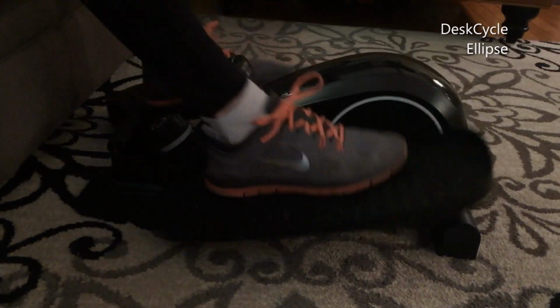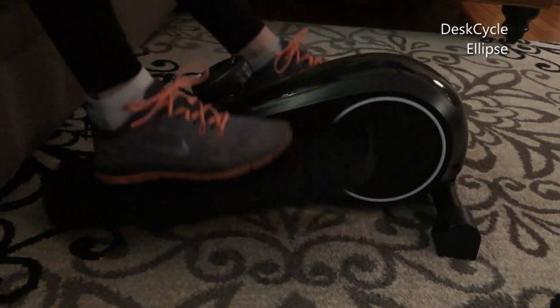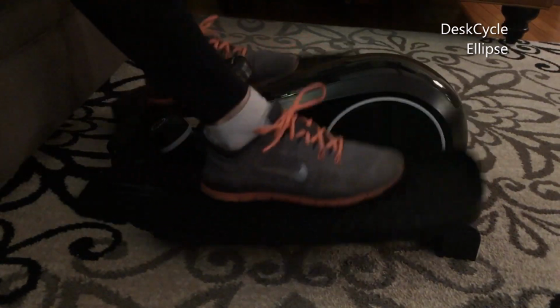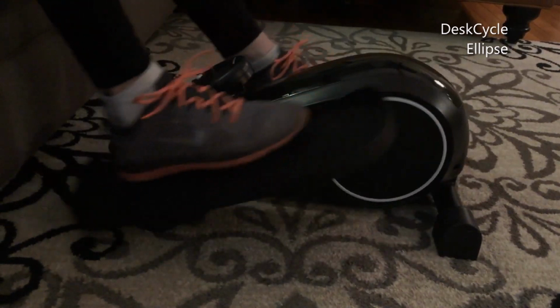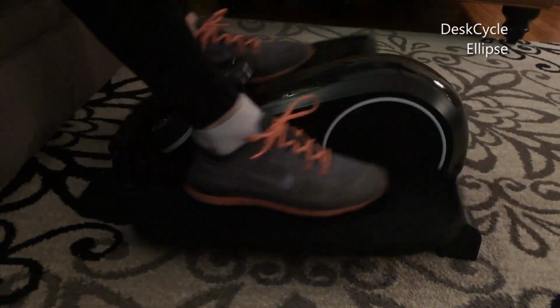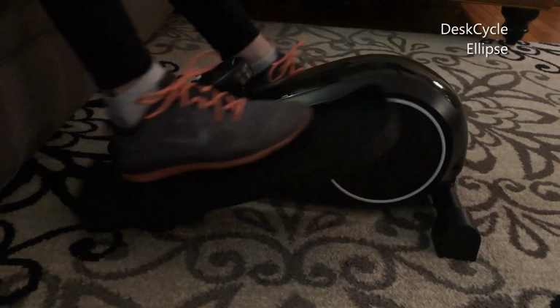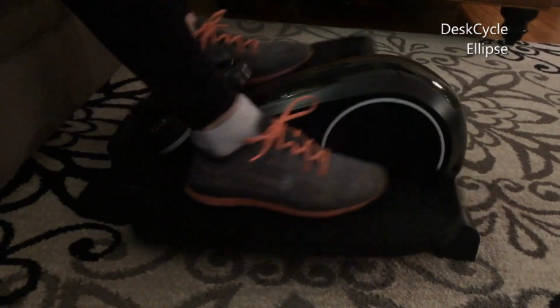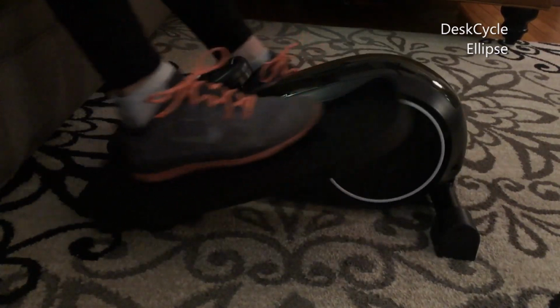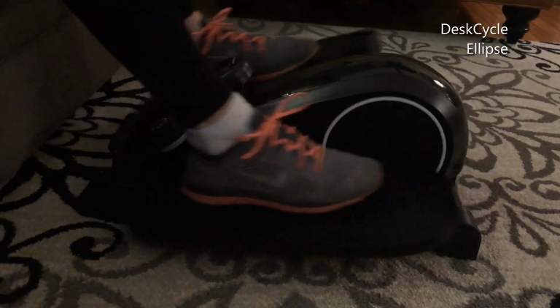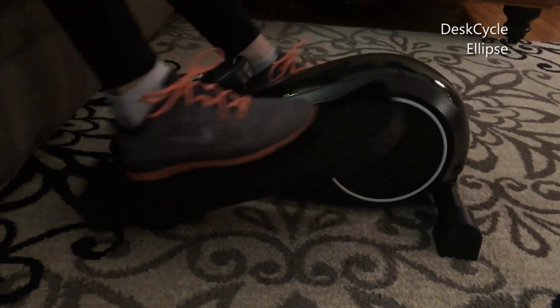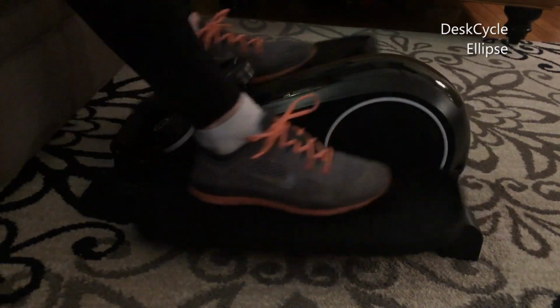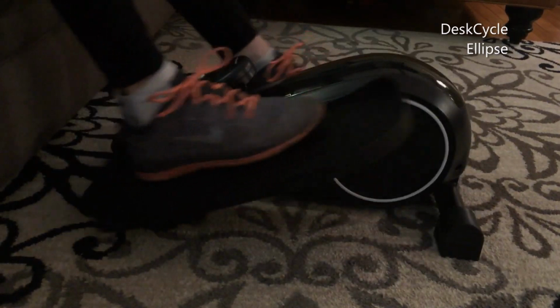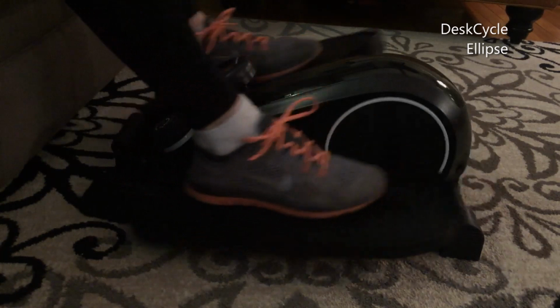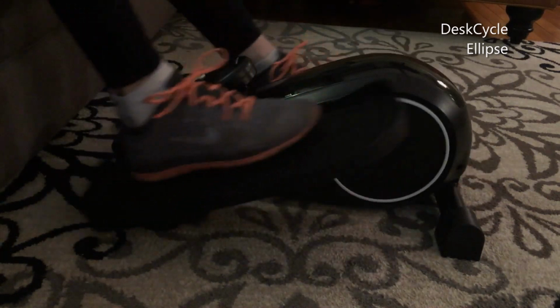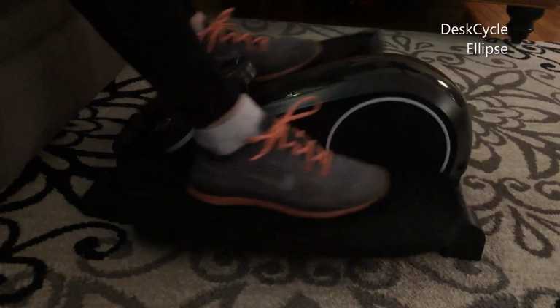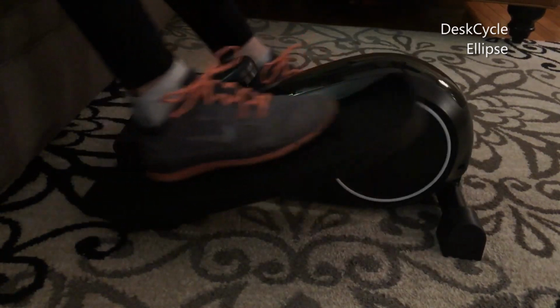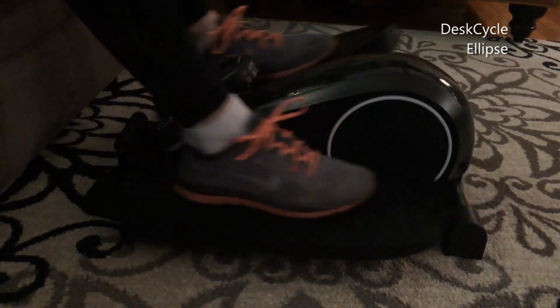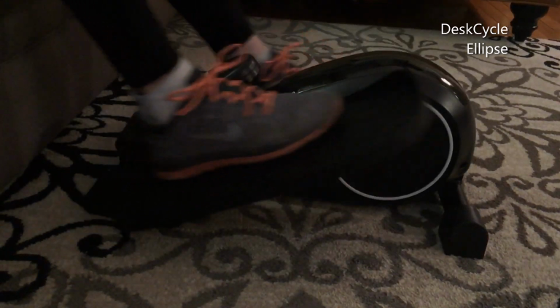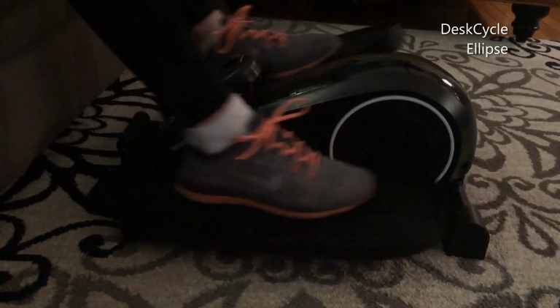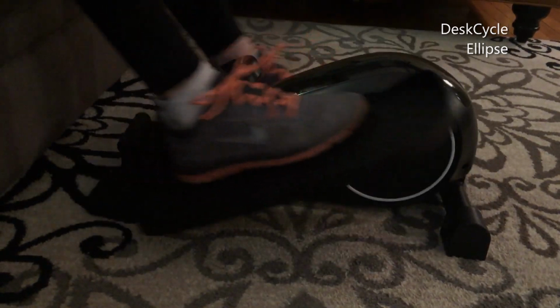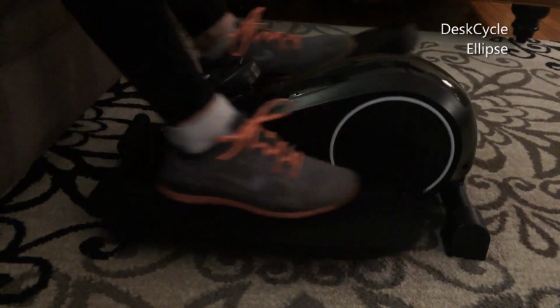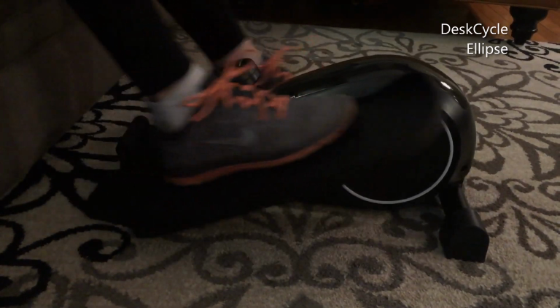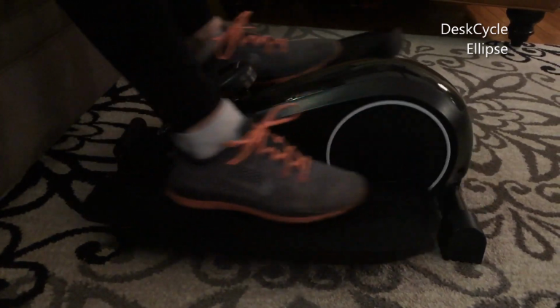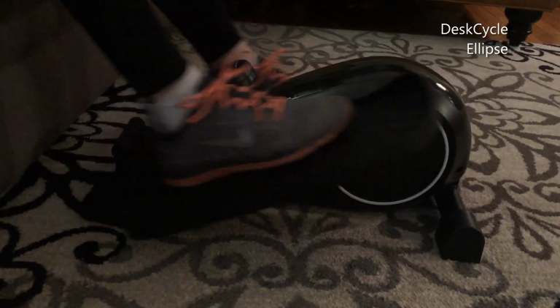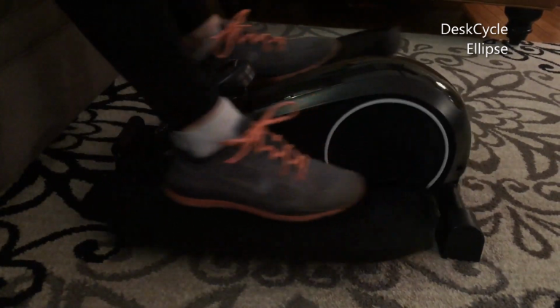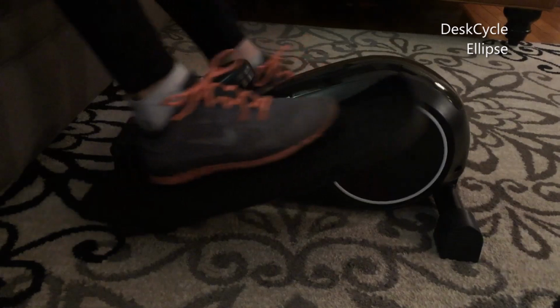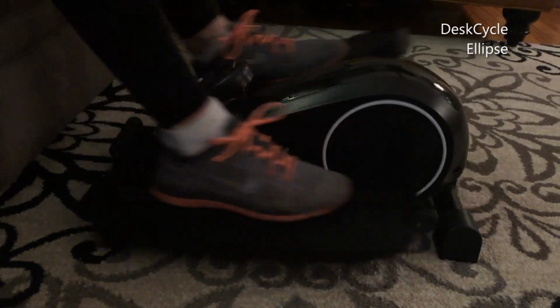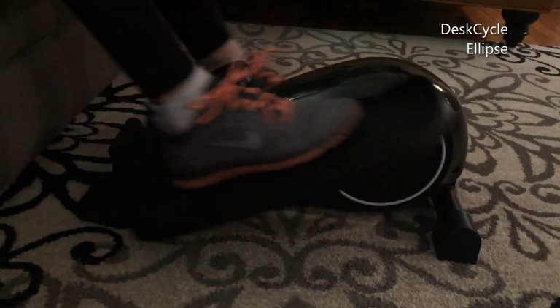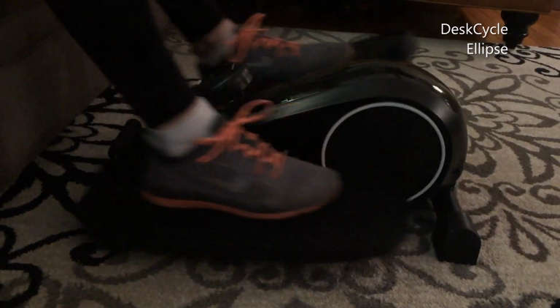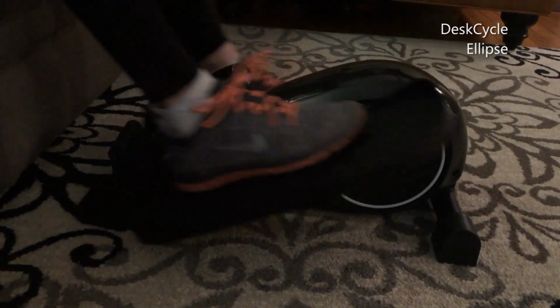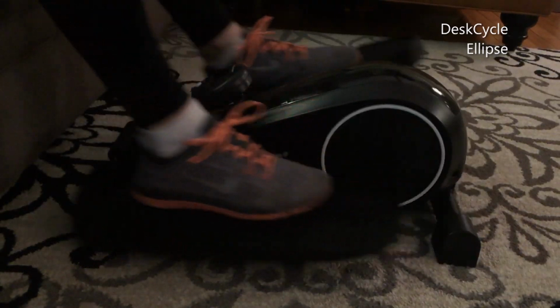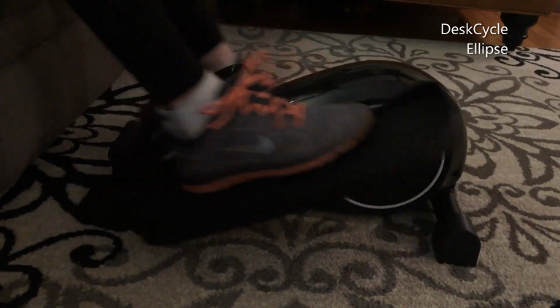Thanks for watching. In summary, in my opinion the Desk Cycle Ellipse is arguably the best under-the-desk fitness machine you can get, and you can actually get a fairly decent workout while using it.